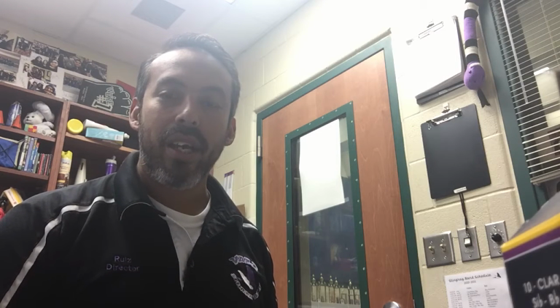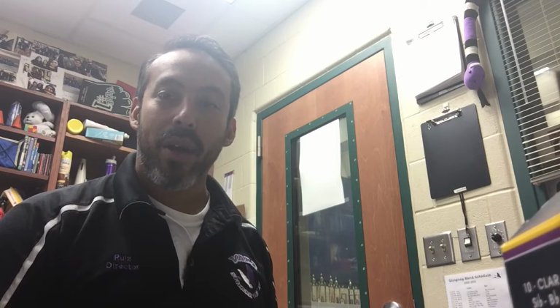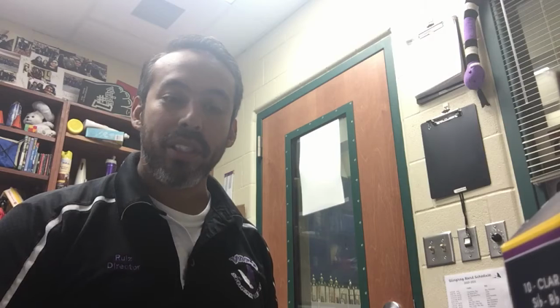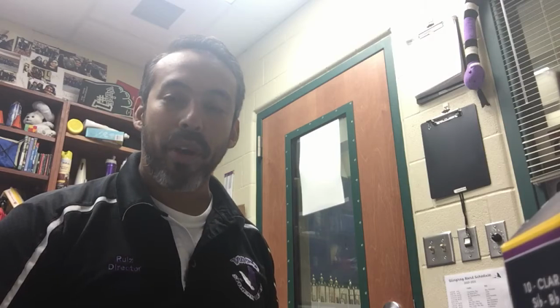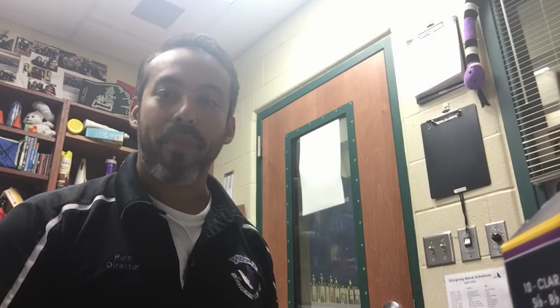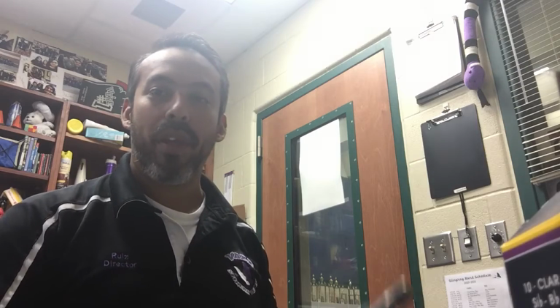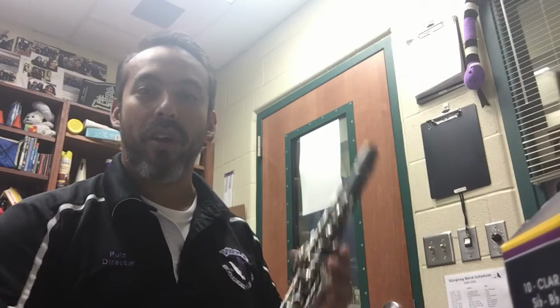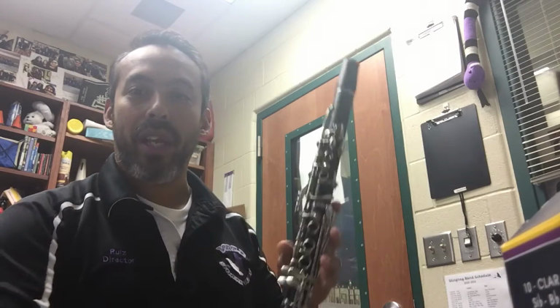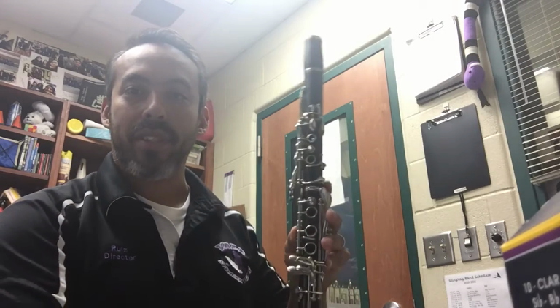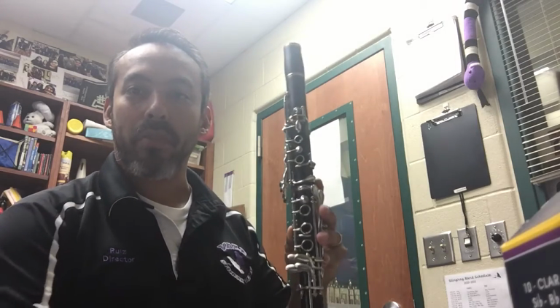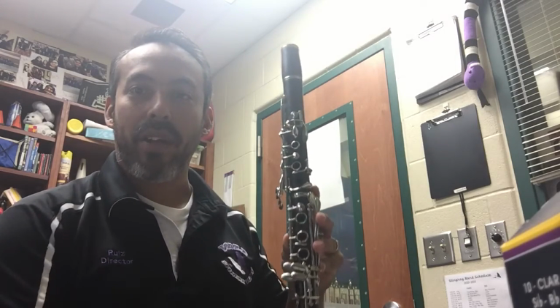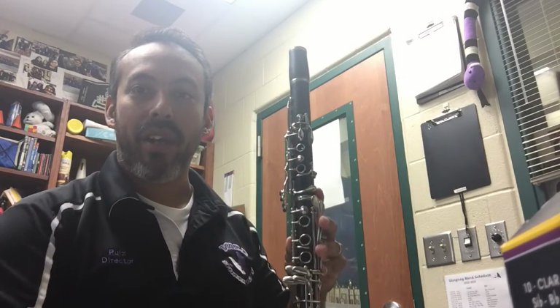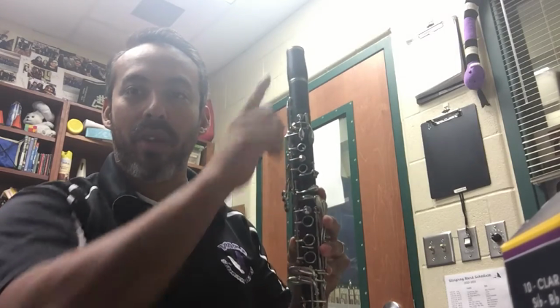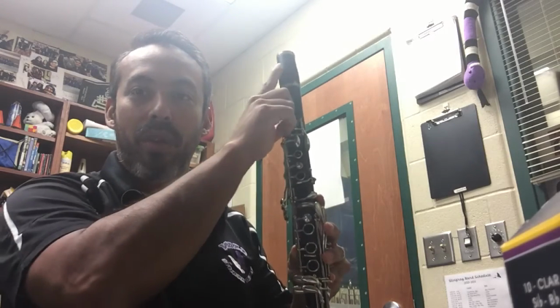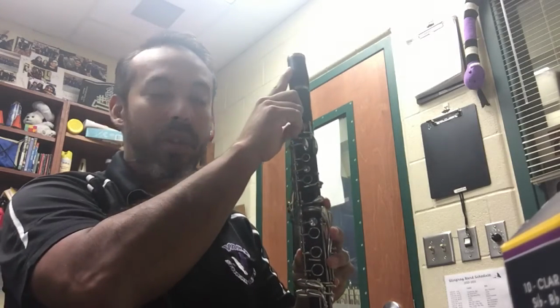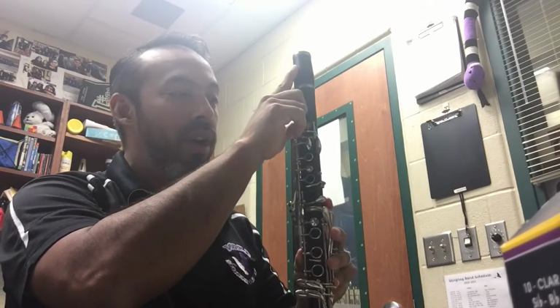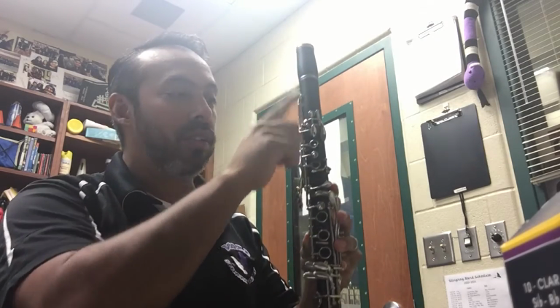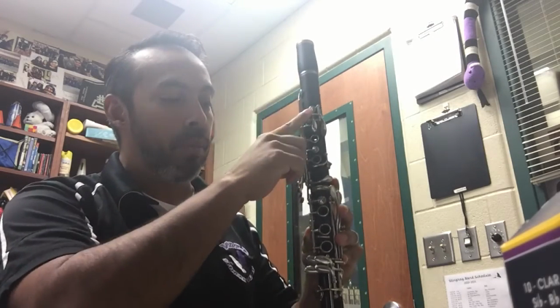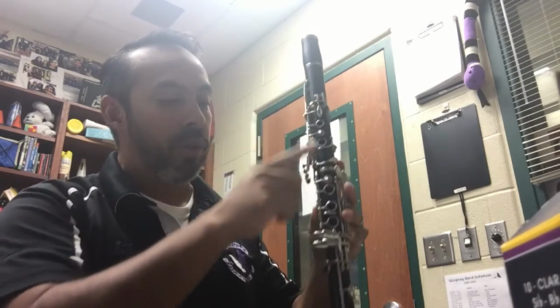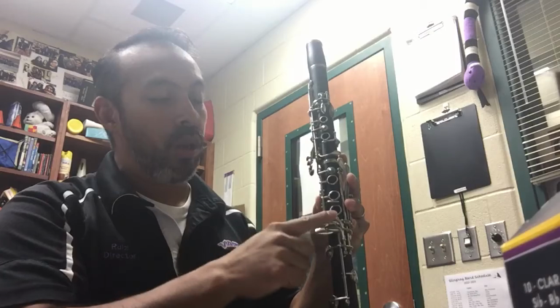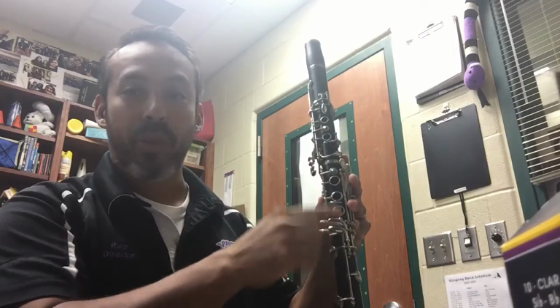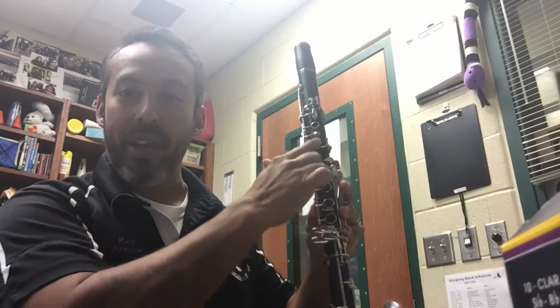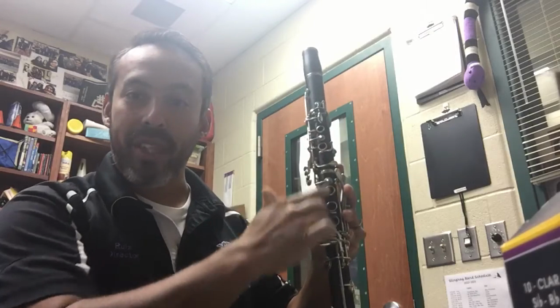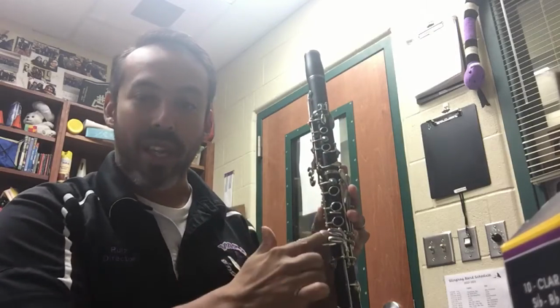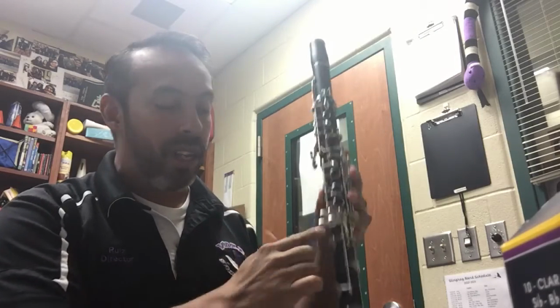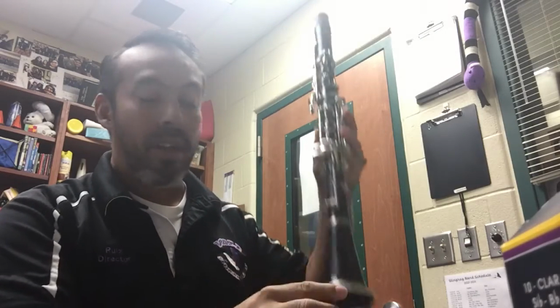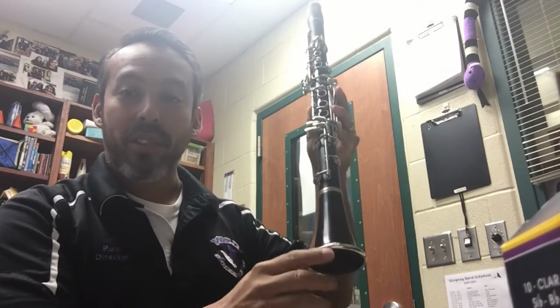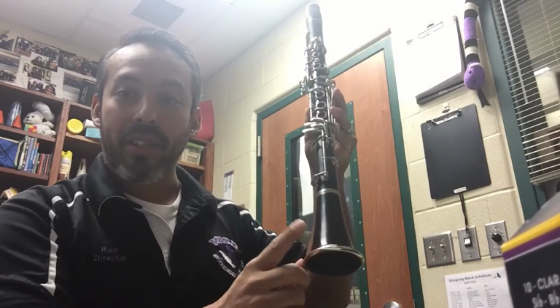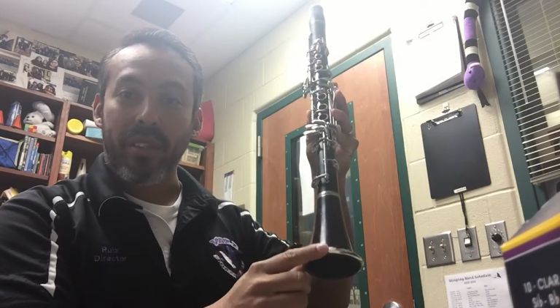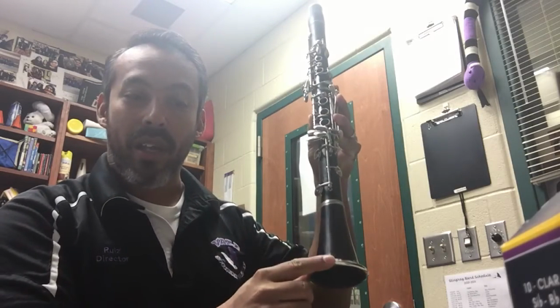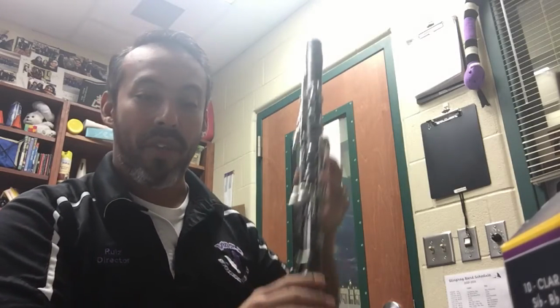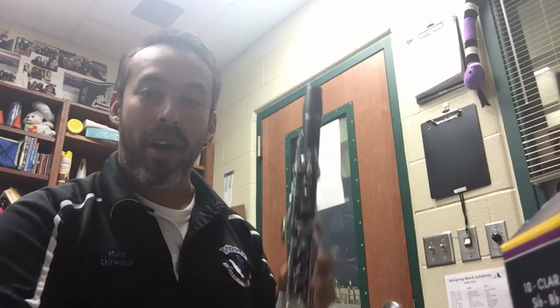At this point, I will have already assembled my clarinet with the barrel, upper joint, lower joint — everything is lined up — as well as the bell on the bottom.